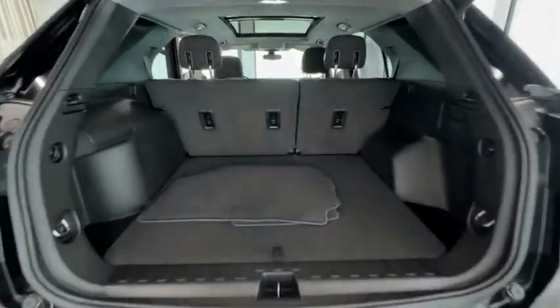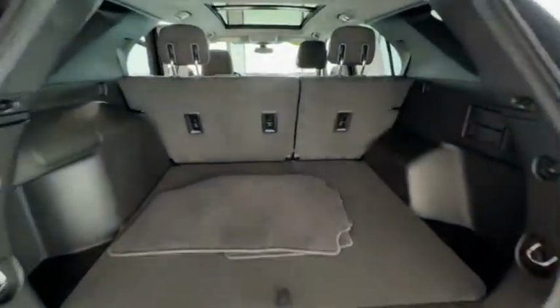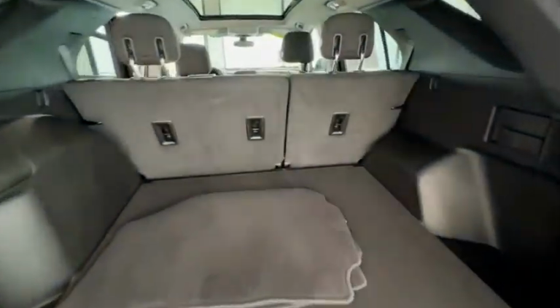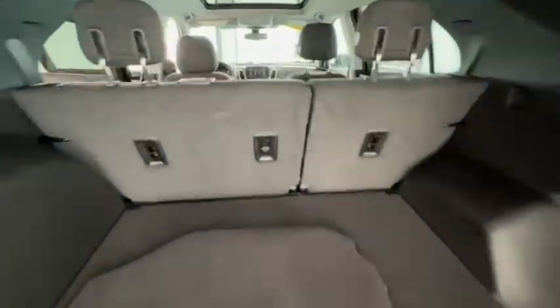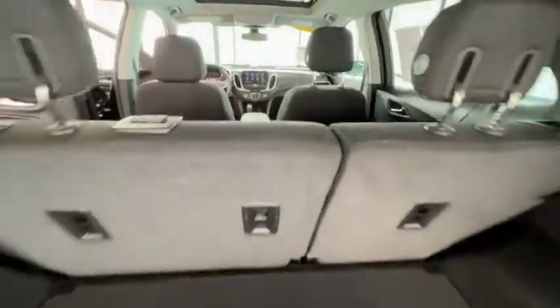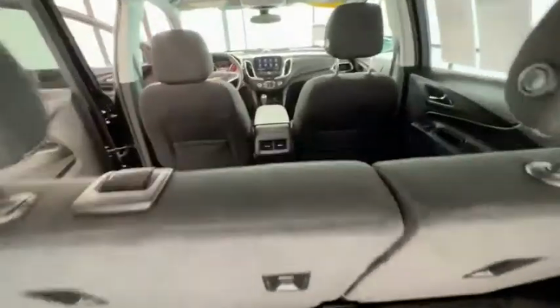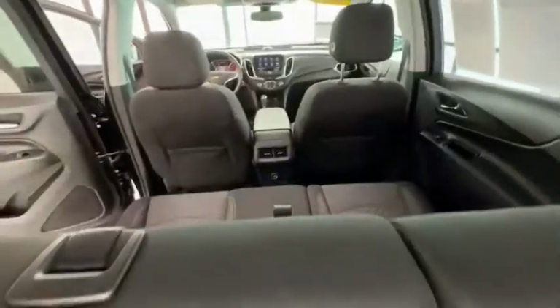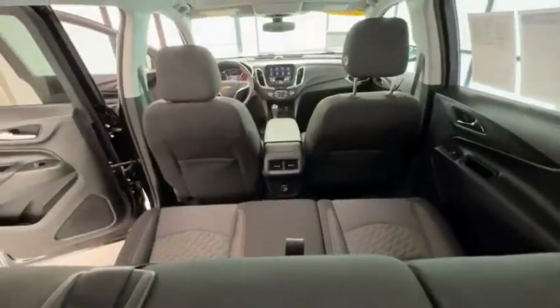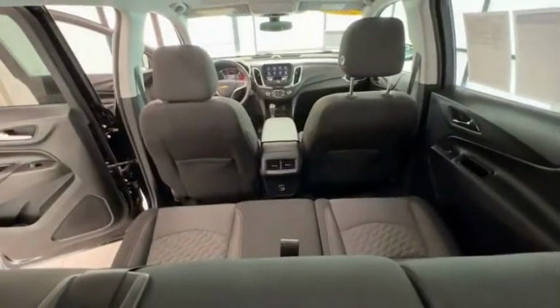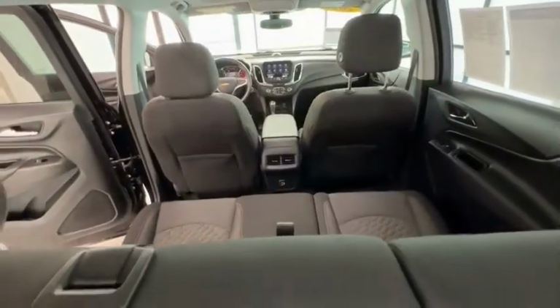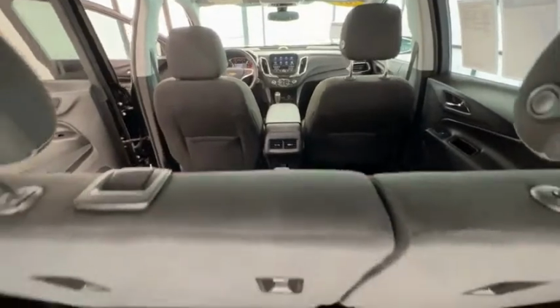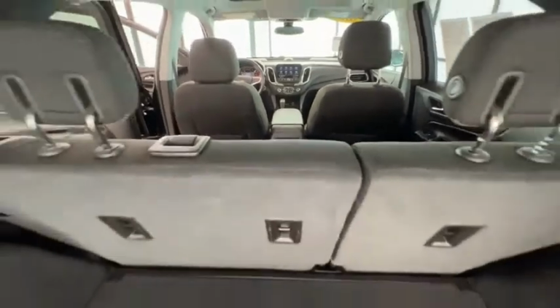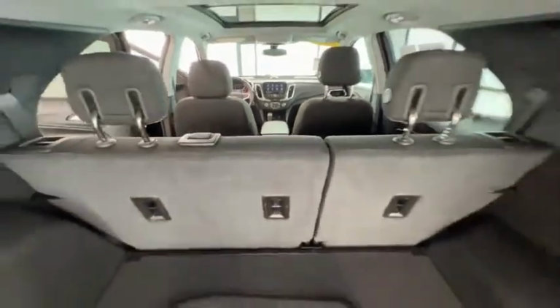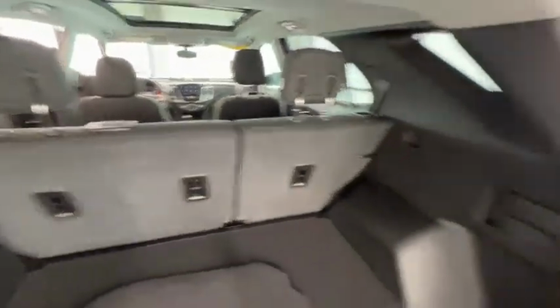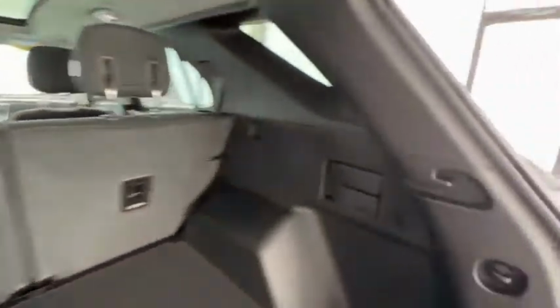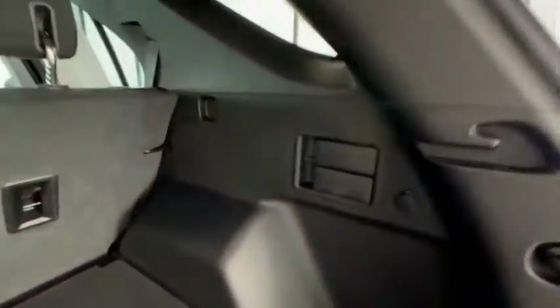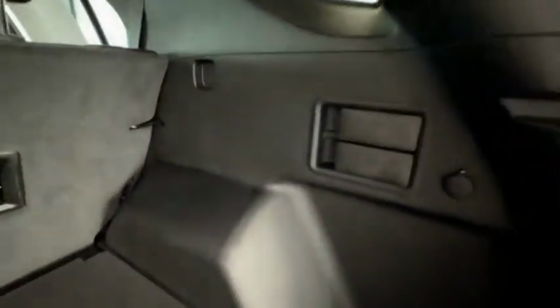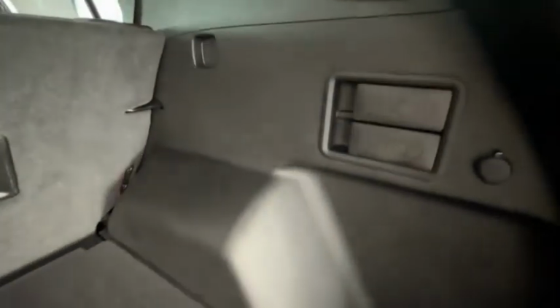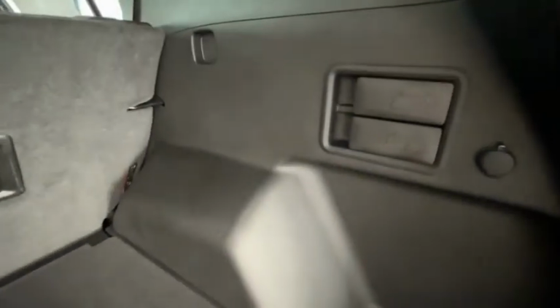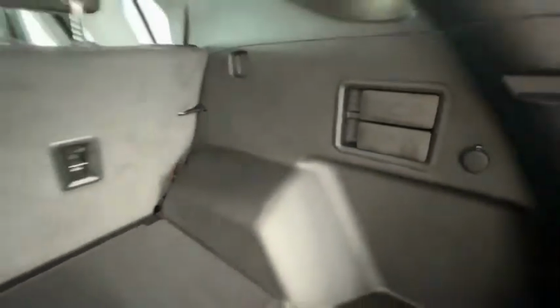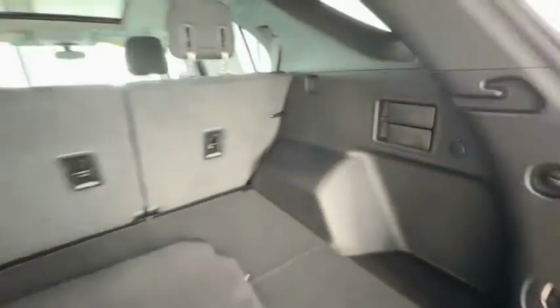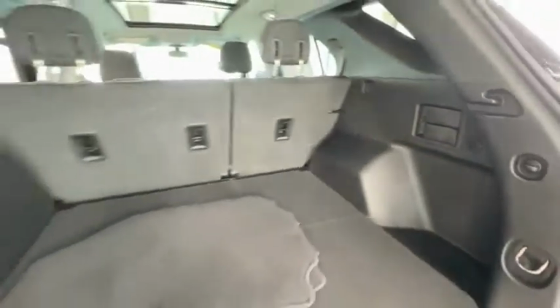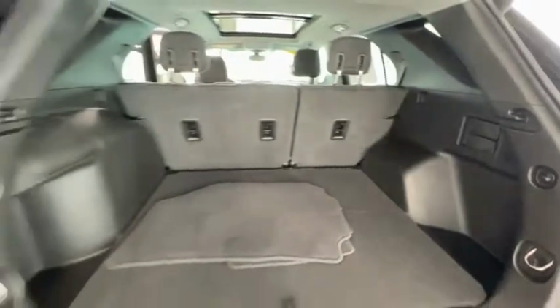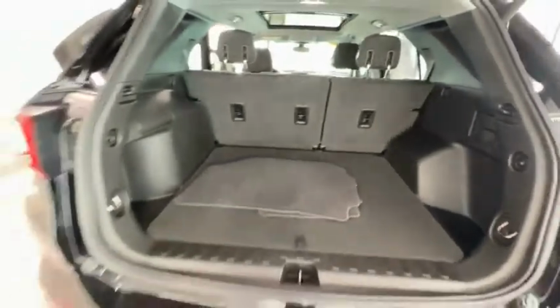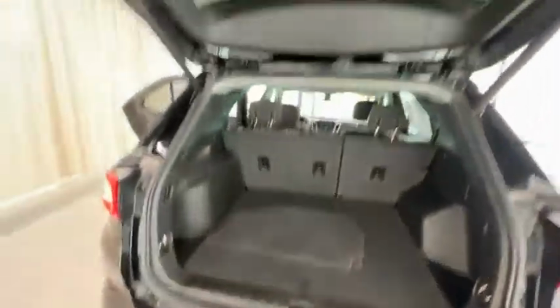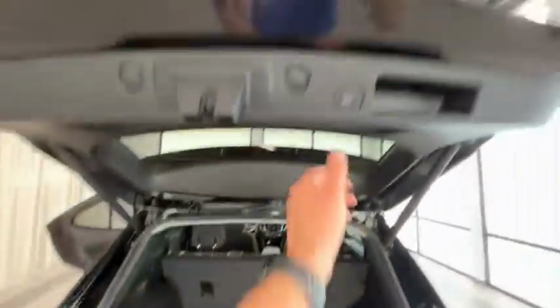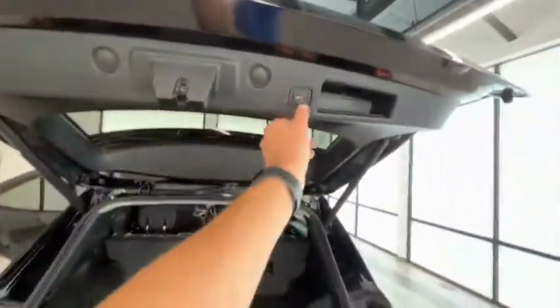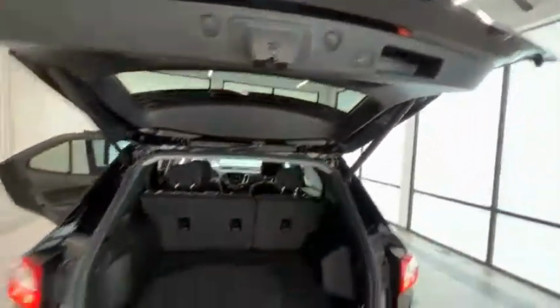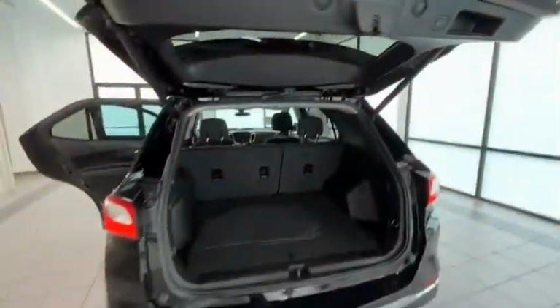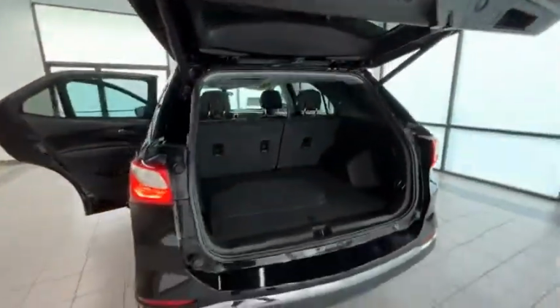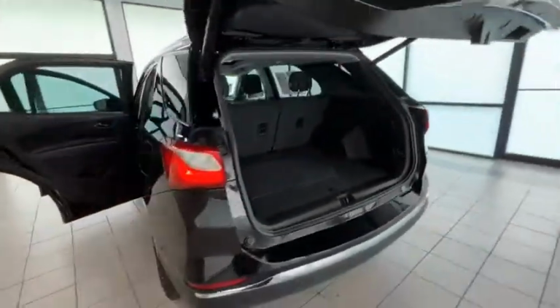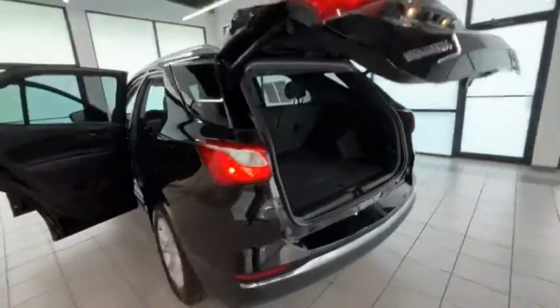Electronic stability control, brake assist, traction control, remote keyless entry, speed control, four-wheel disc brakes, power sunroof, rear window defroster, rear window wiper, security system.